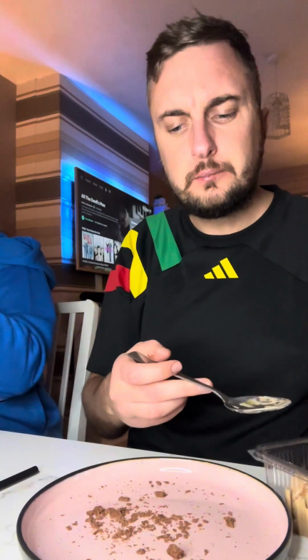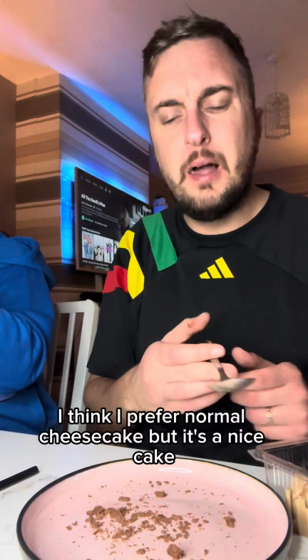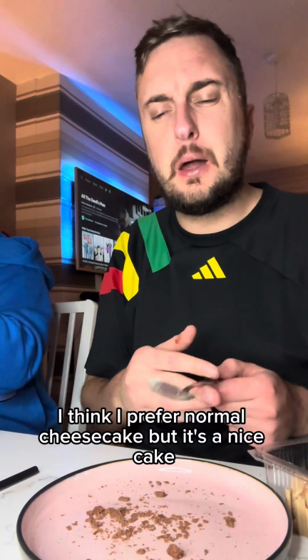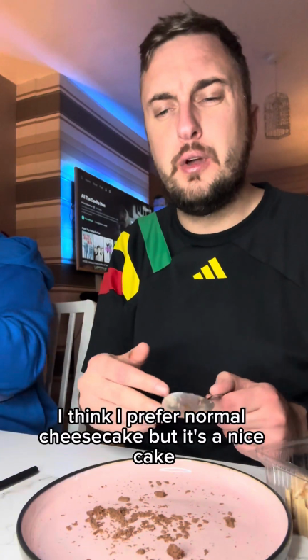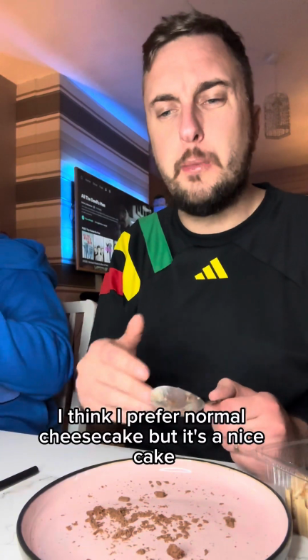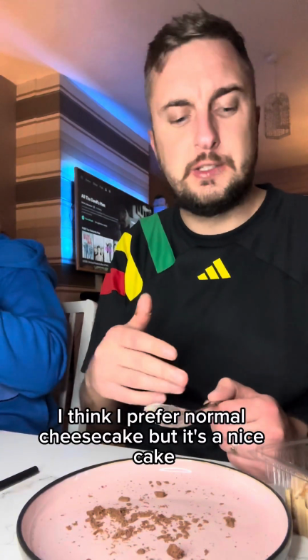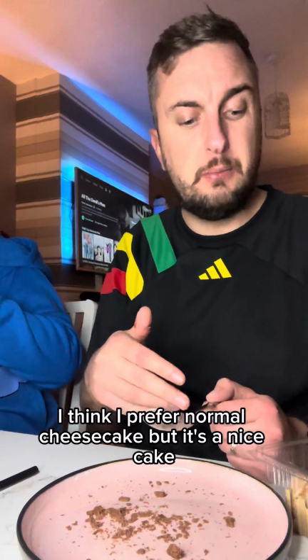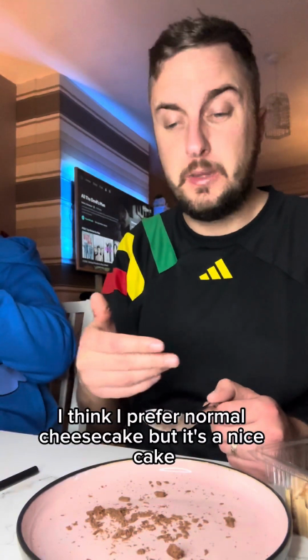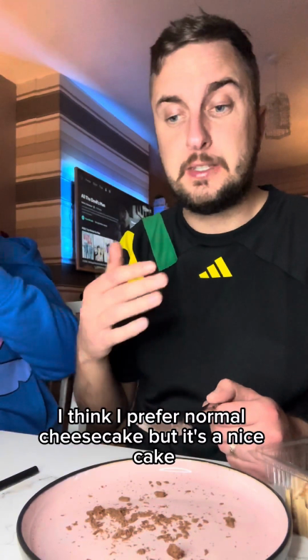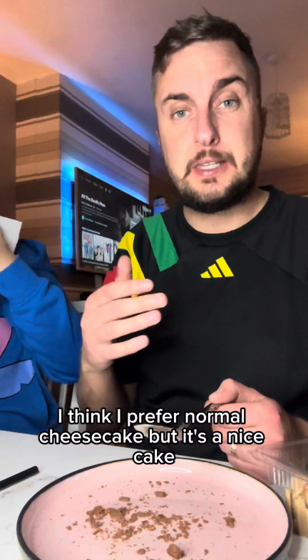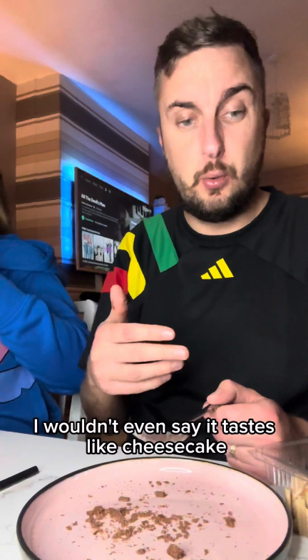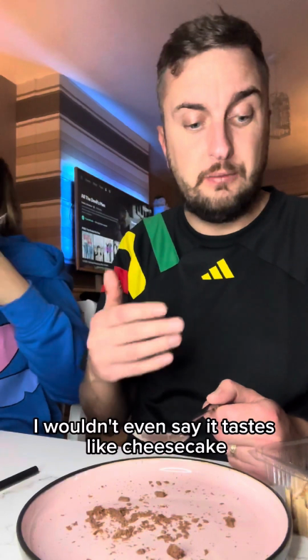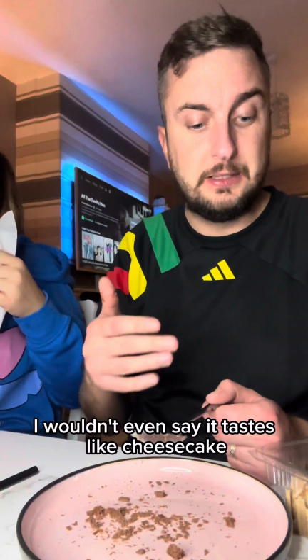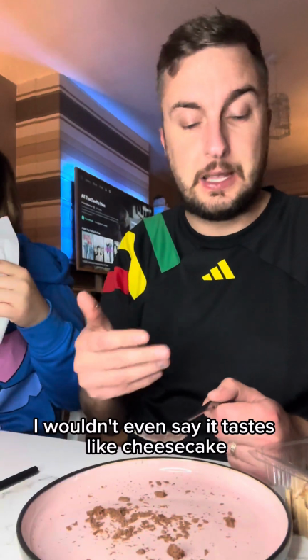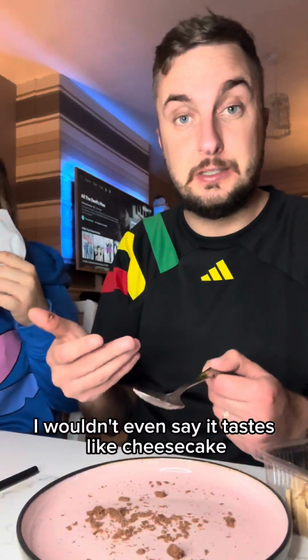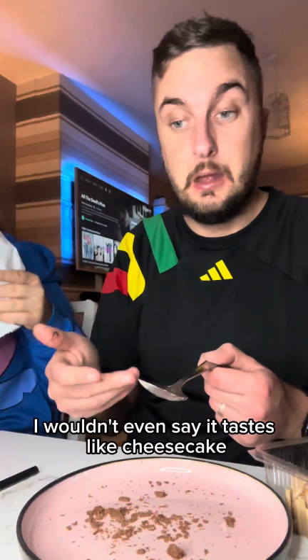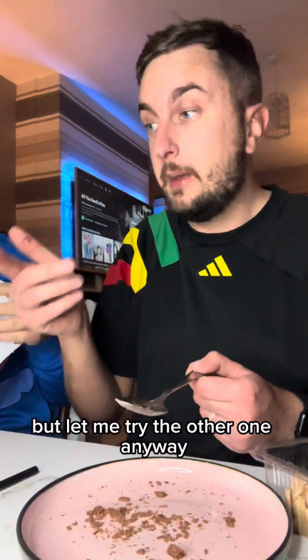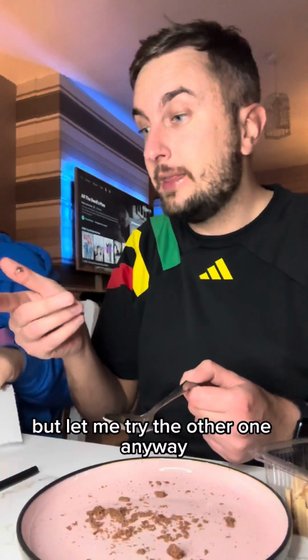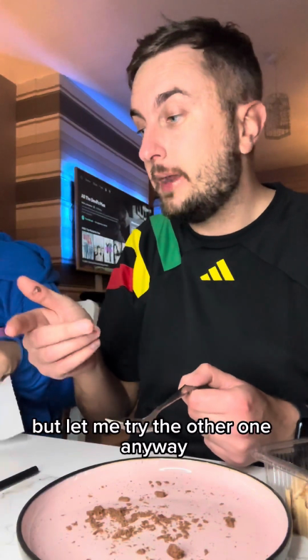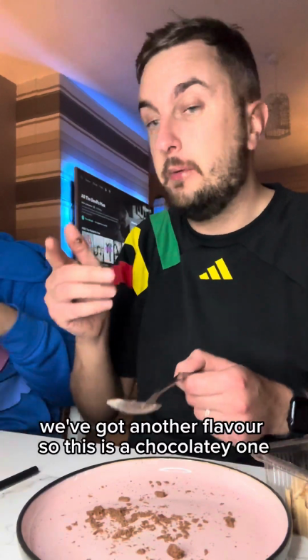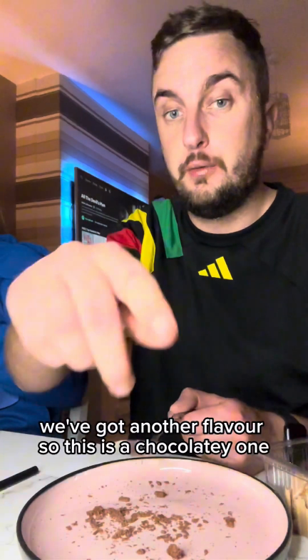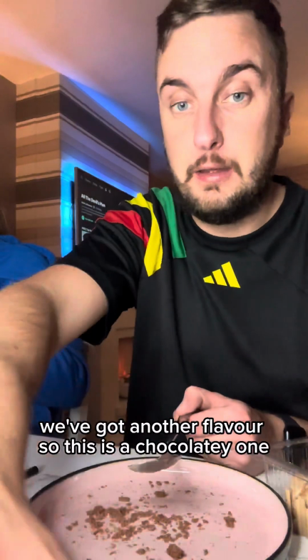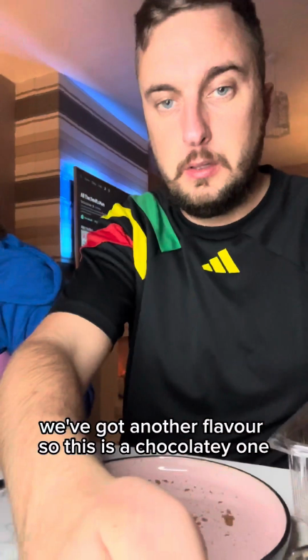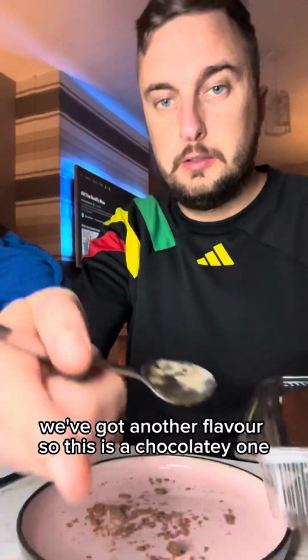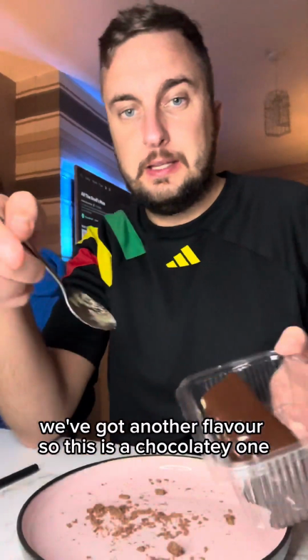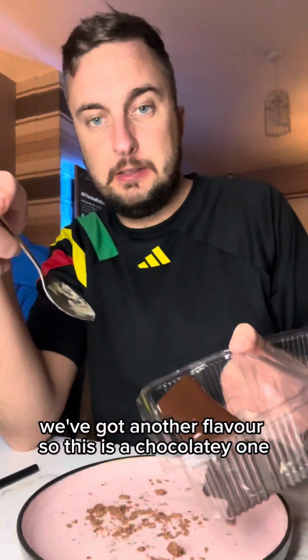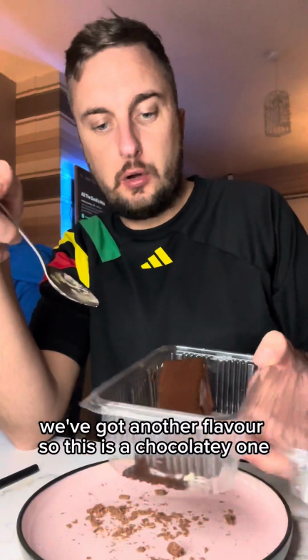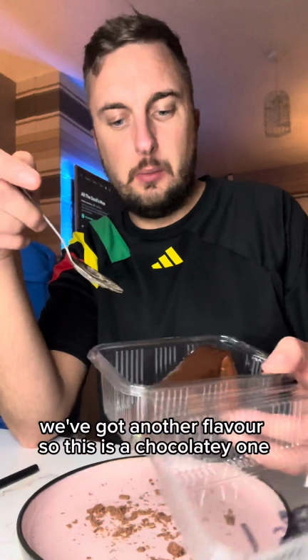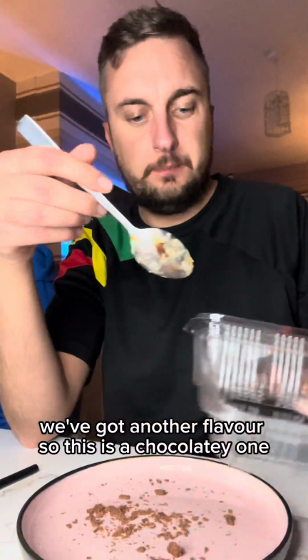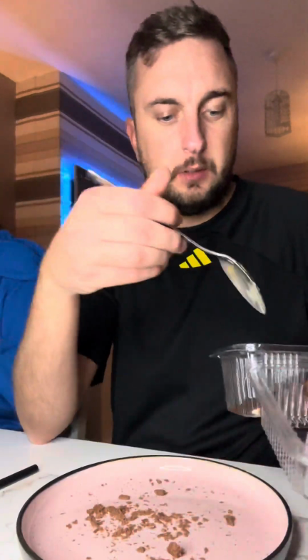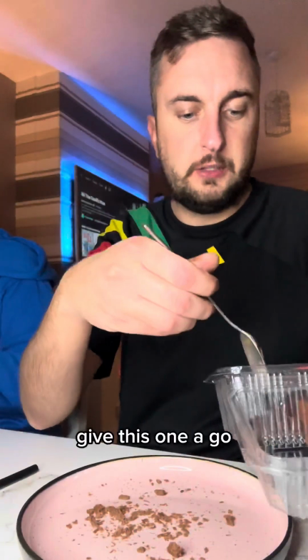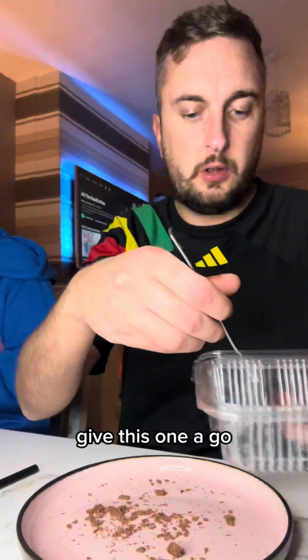I think I prefer normal cheesecake, but it's a nice cake. I wouldn't even say it tastes like cheesecake. Let me try the other one anyway — we've got another flavour. This is a chocolatey one, give this one a go.